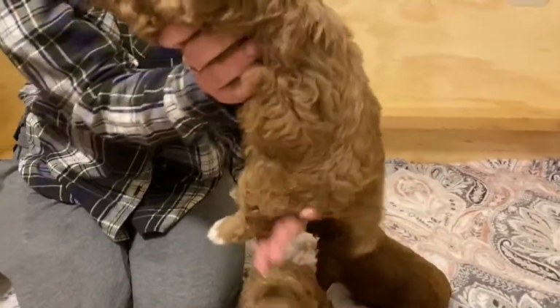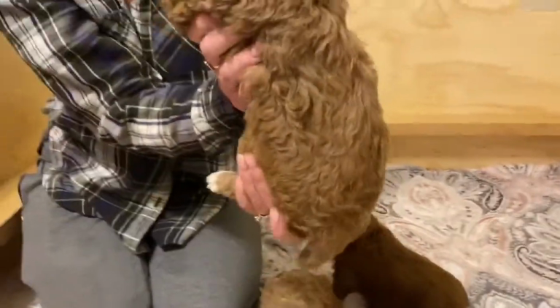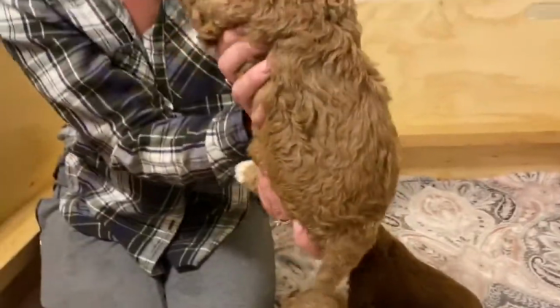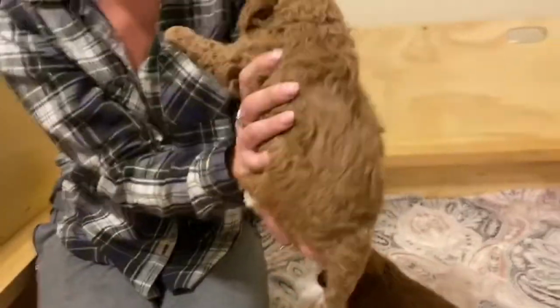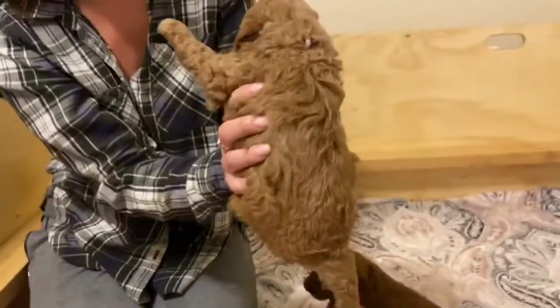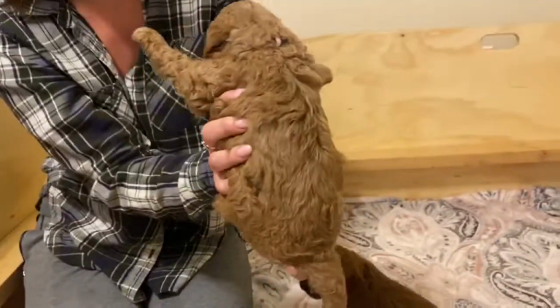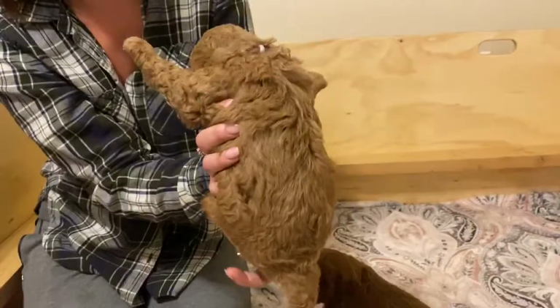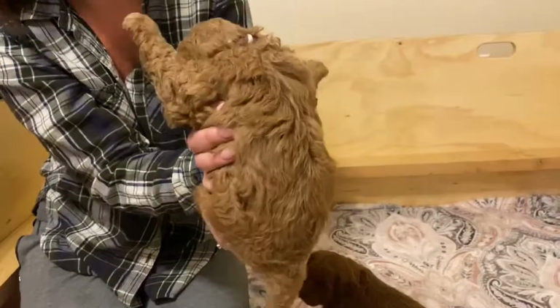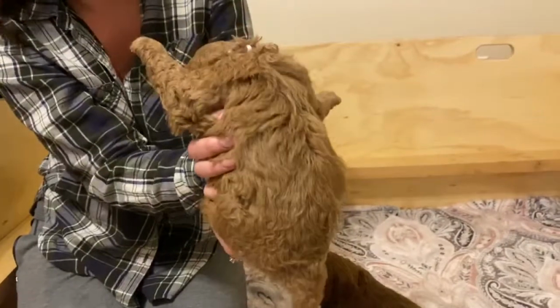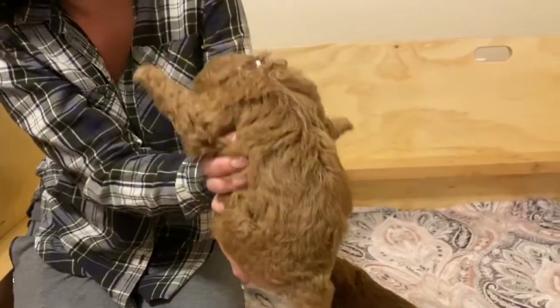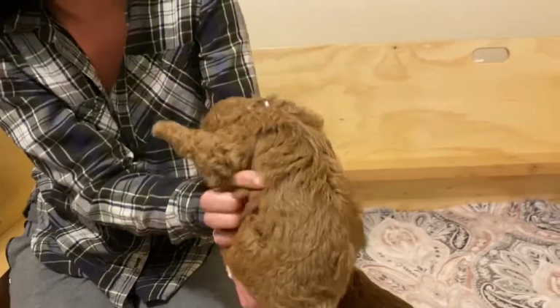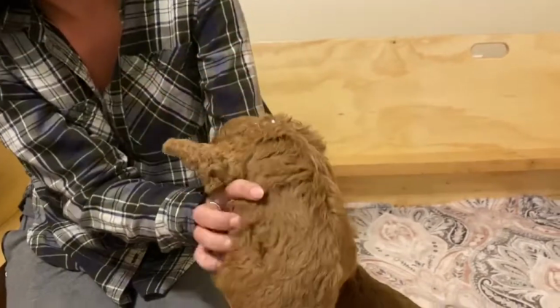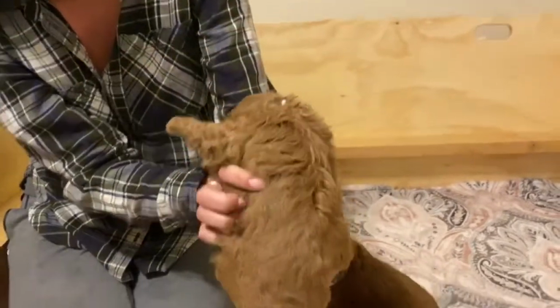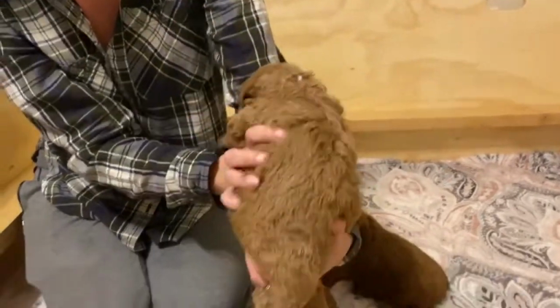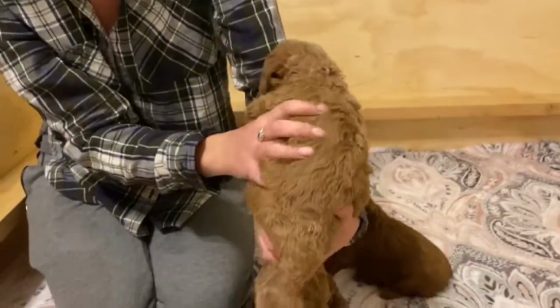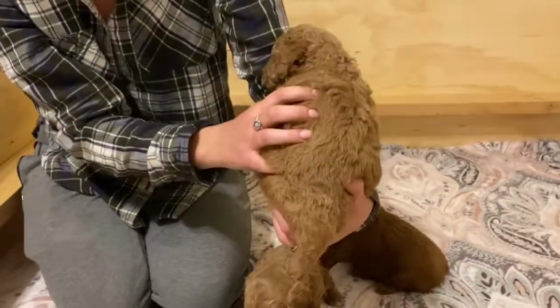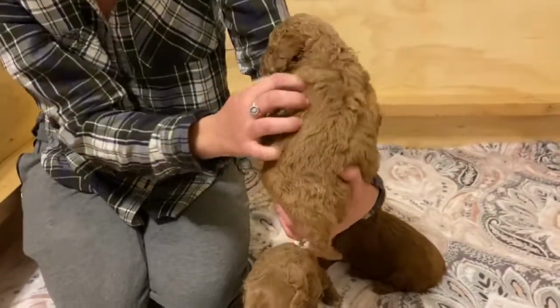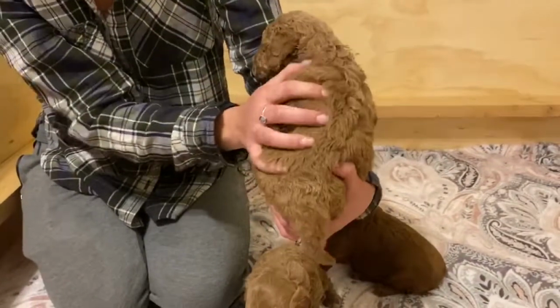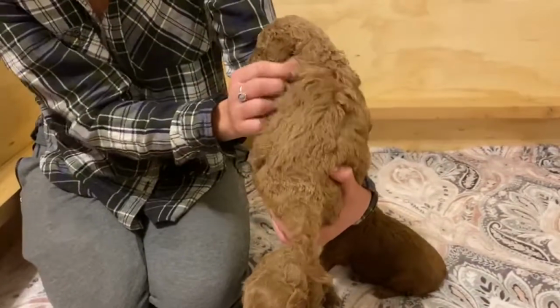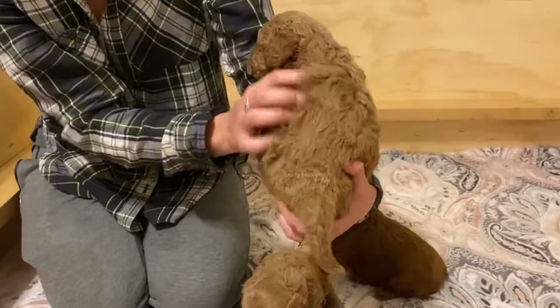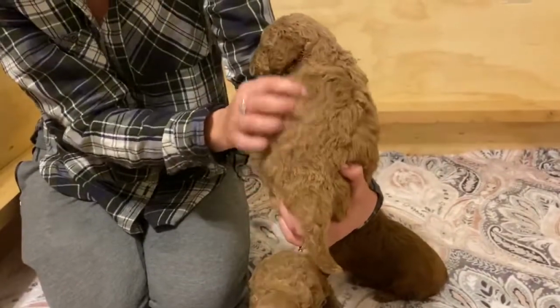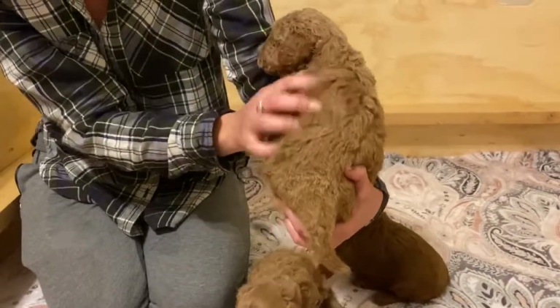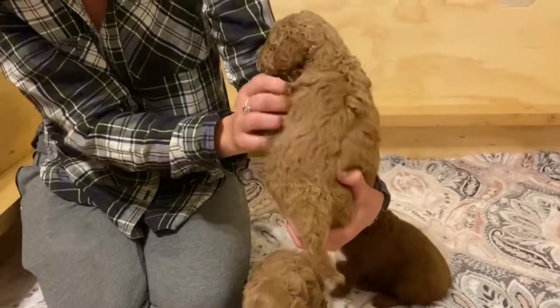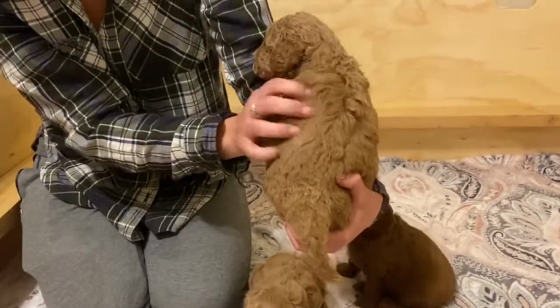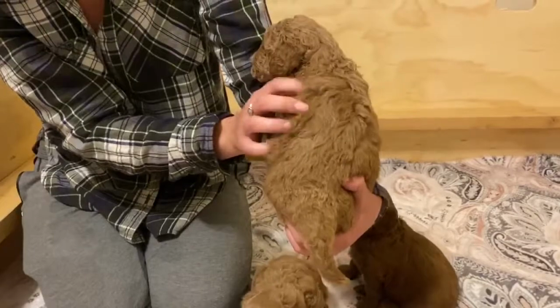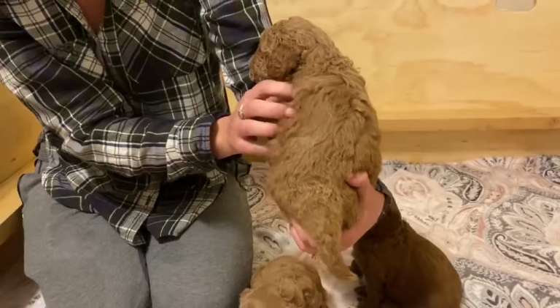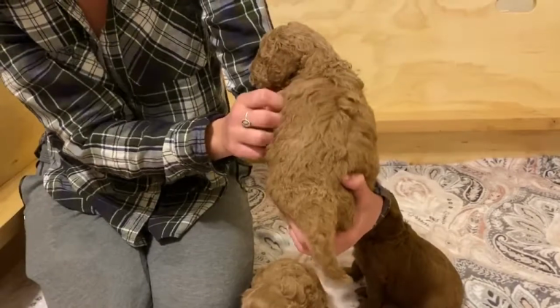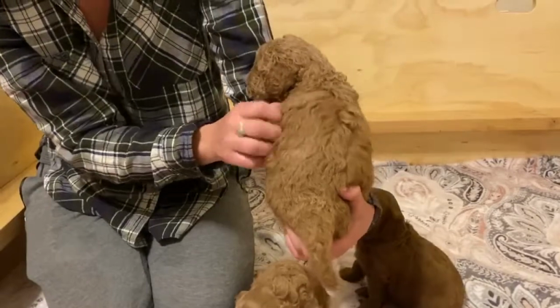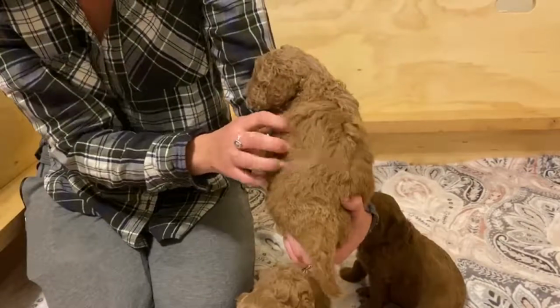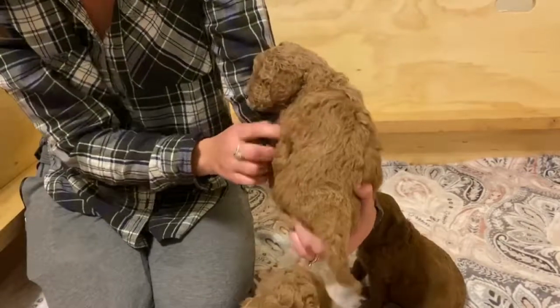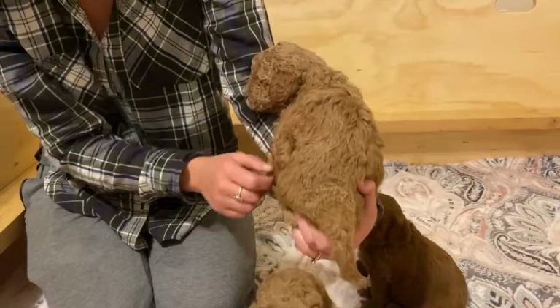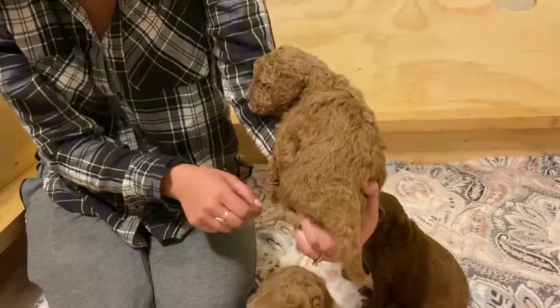Turn her around — she's the curliest. She's curly and she's really, really calm. She likes to eat. She's the chubbier one, but she's still tiny.